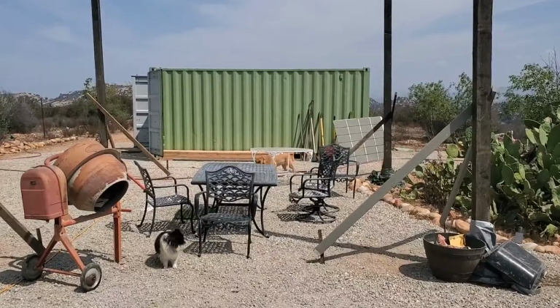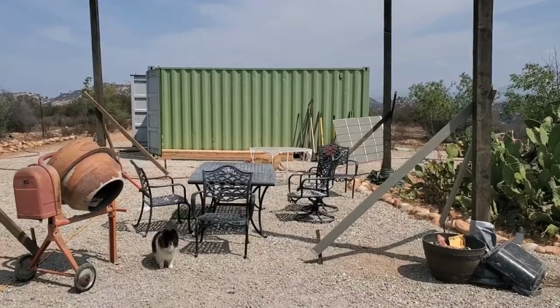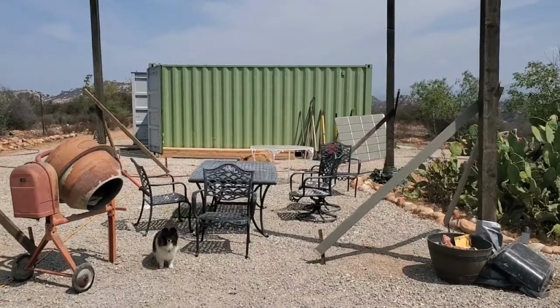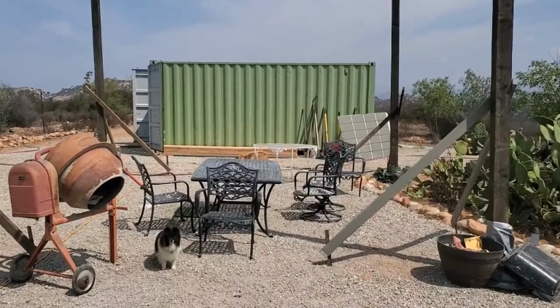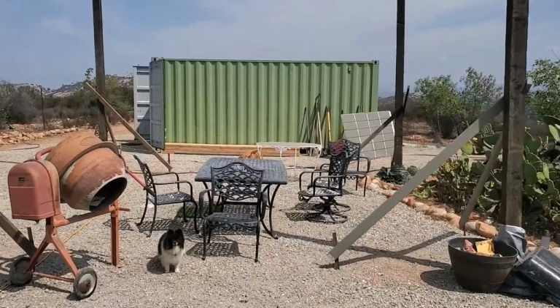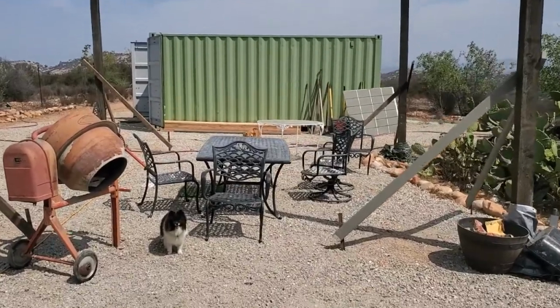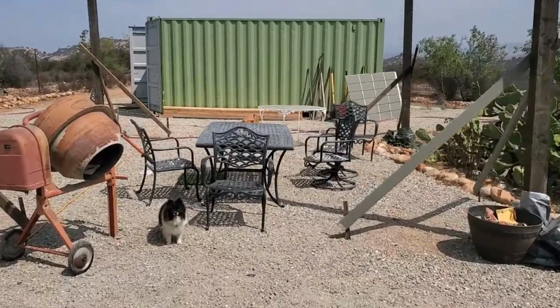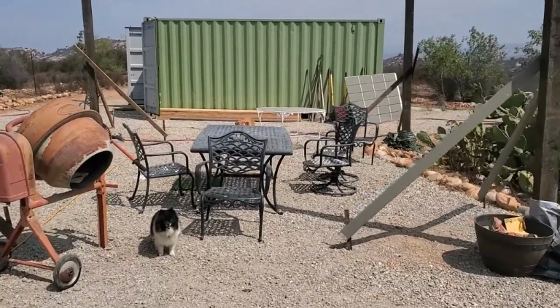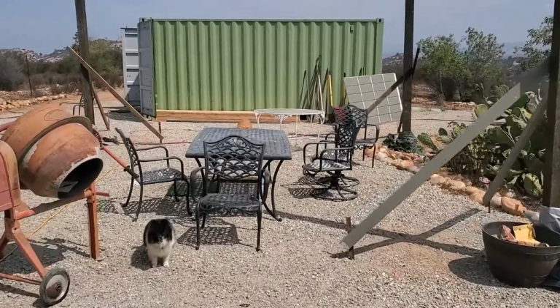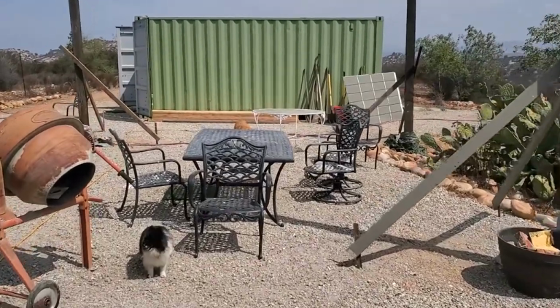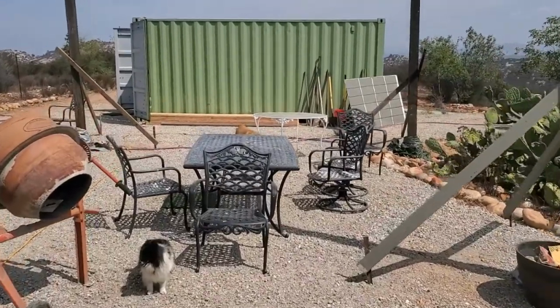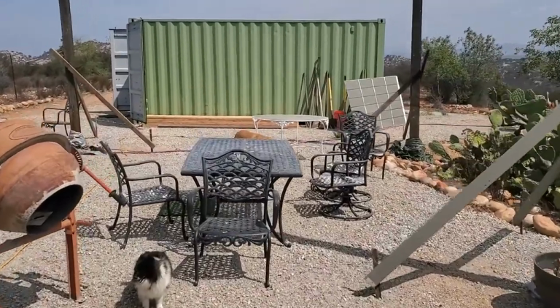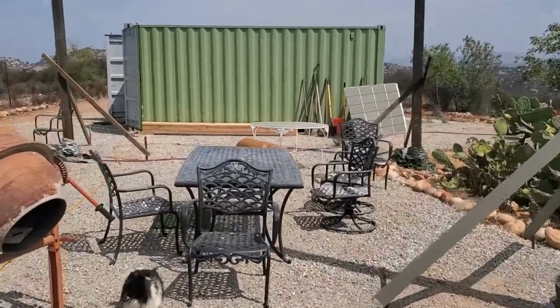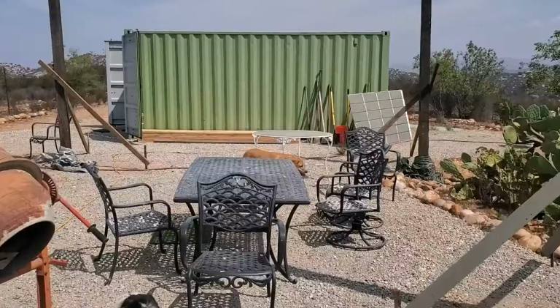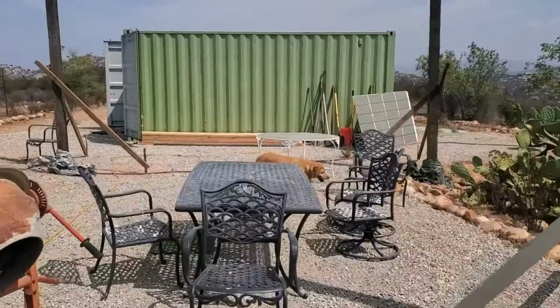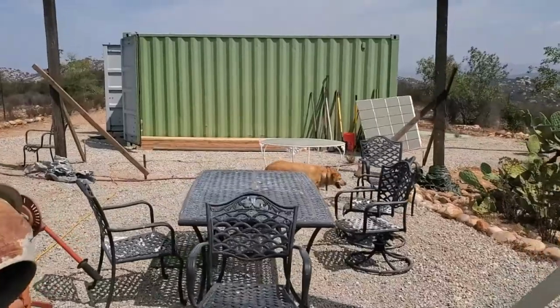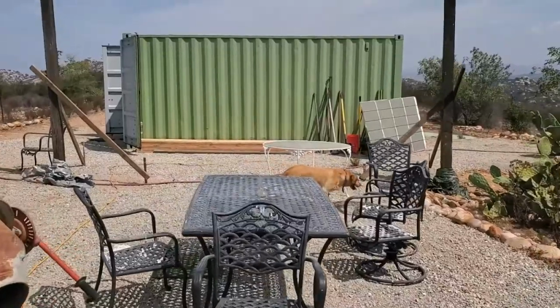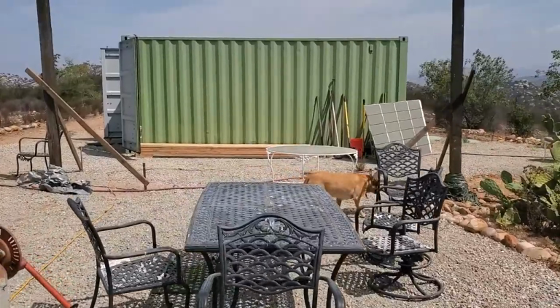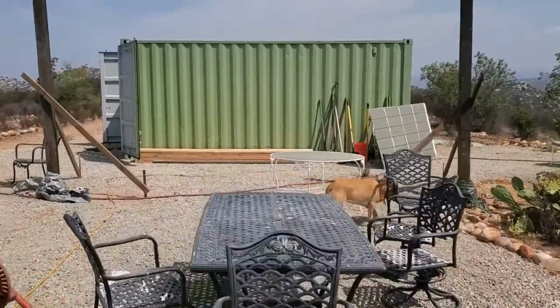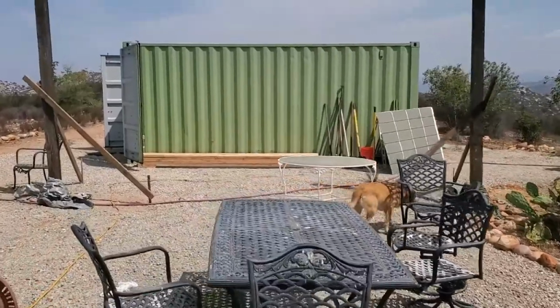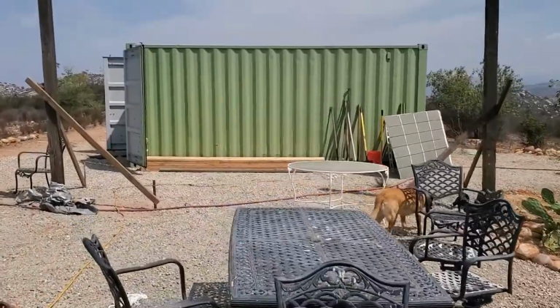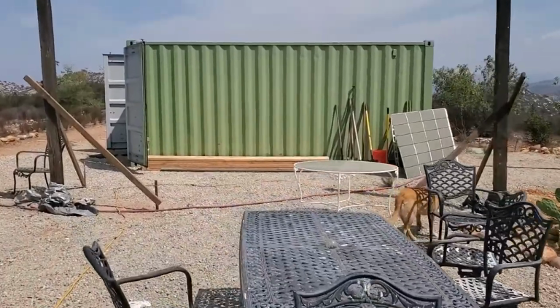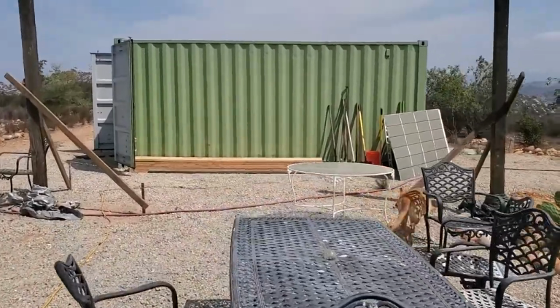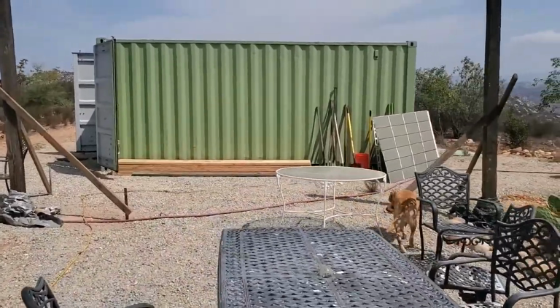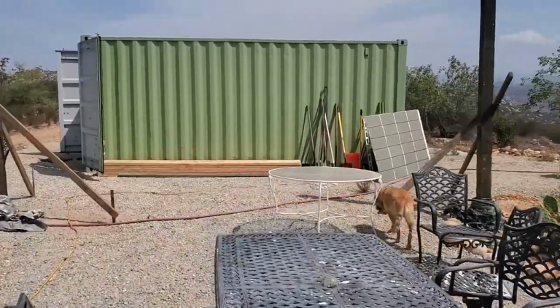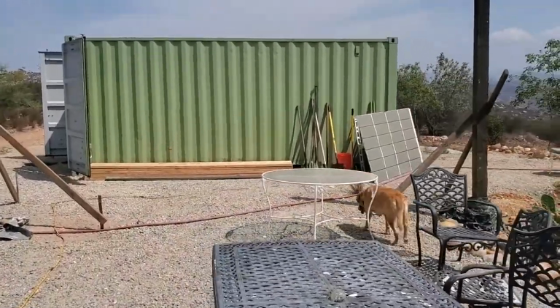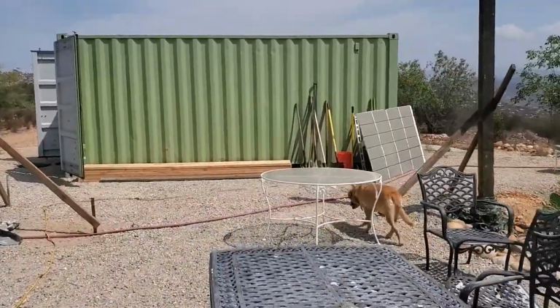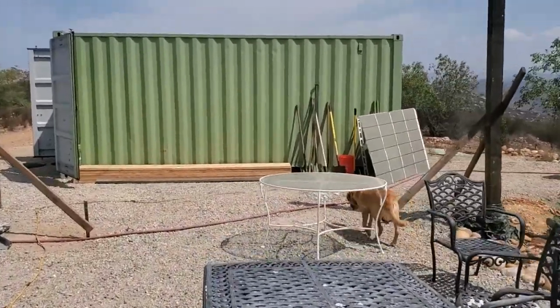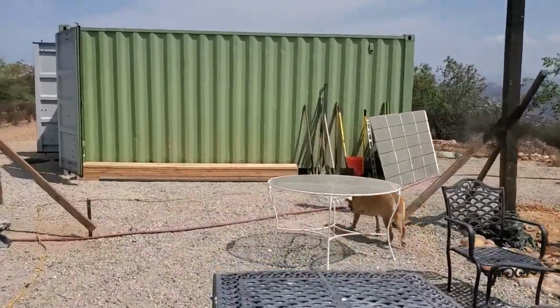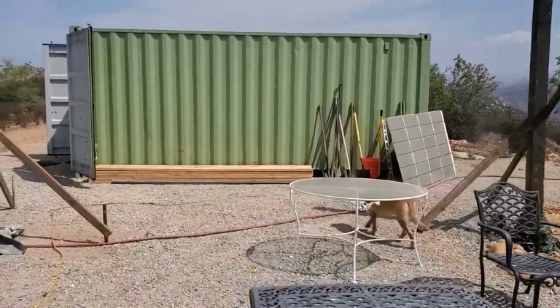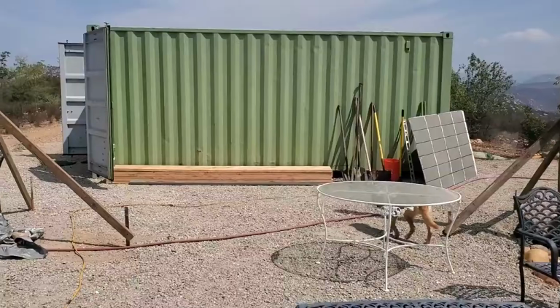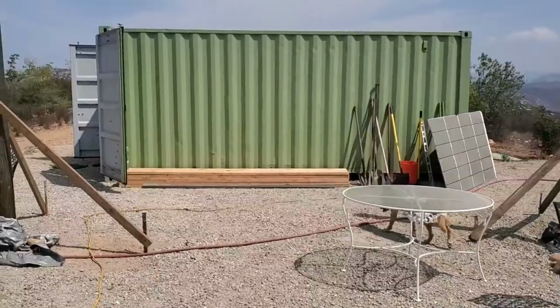Chris here from Permasystems. I wanted to show you how we've cut off the end of the shipping container, getting ready to put a sliding glass door in.